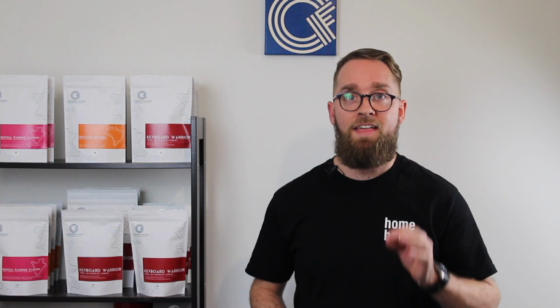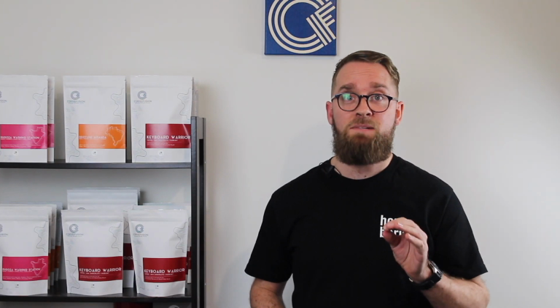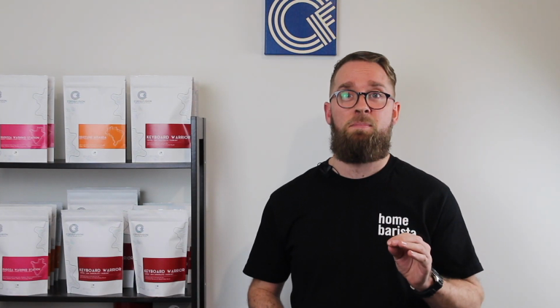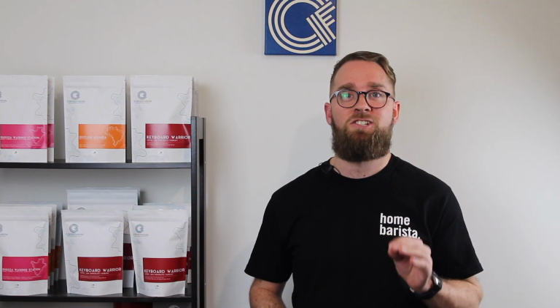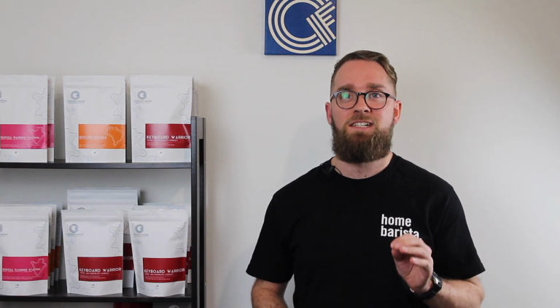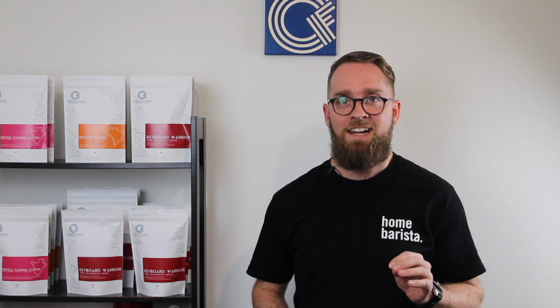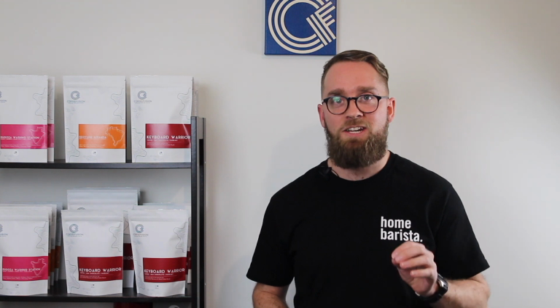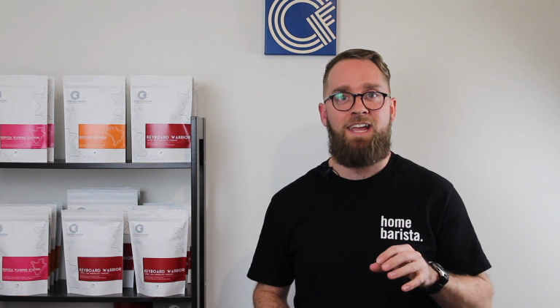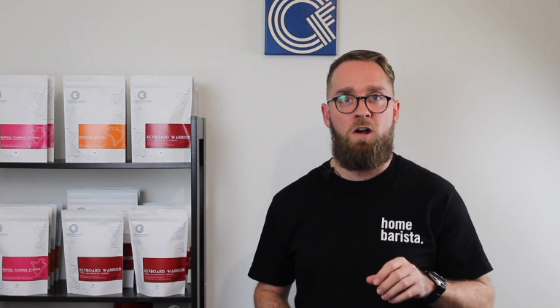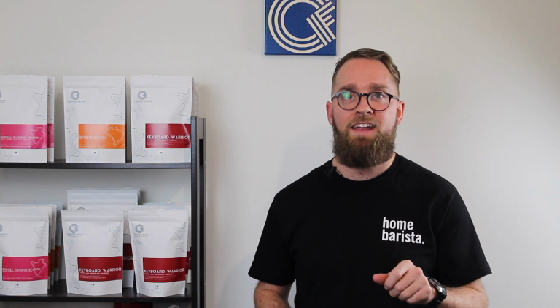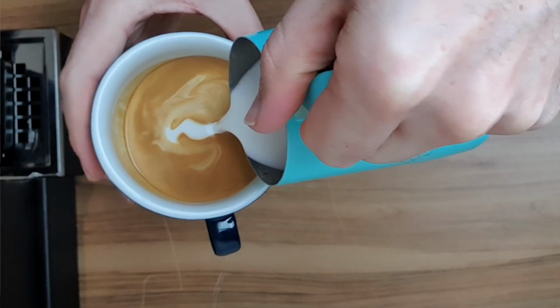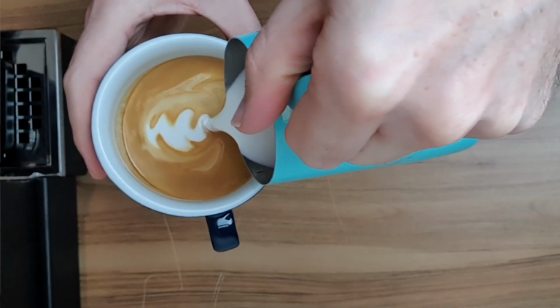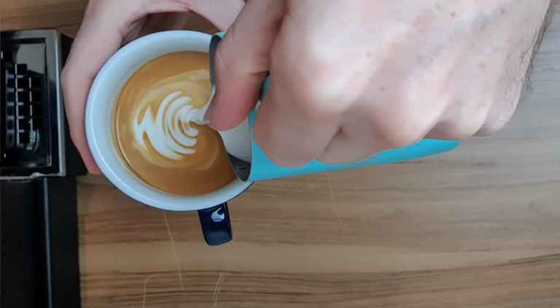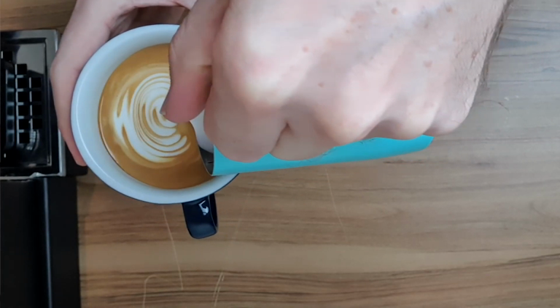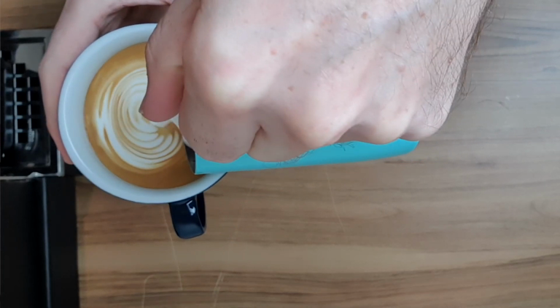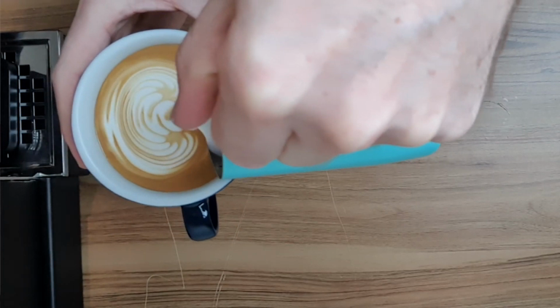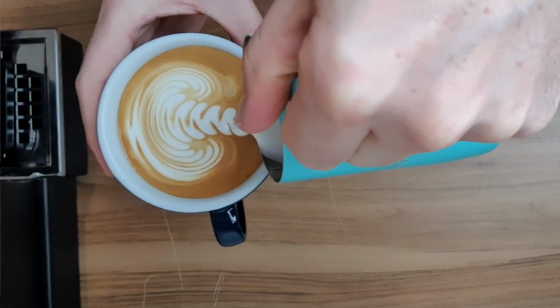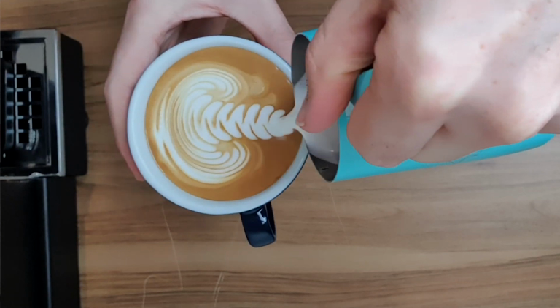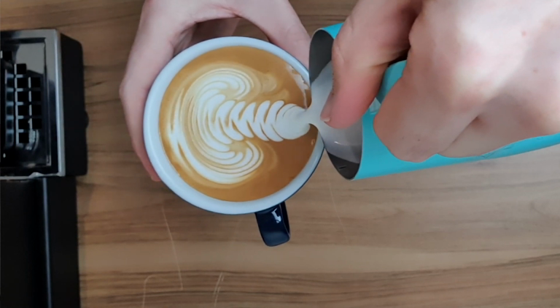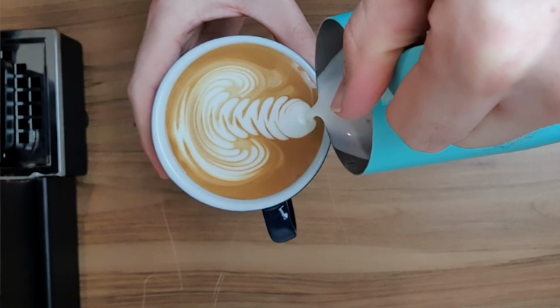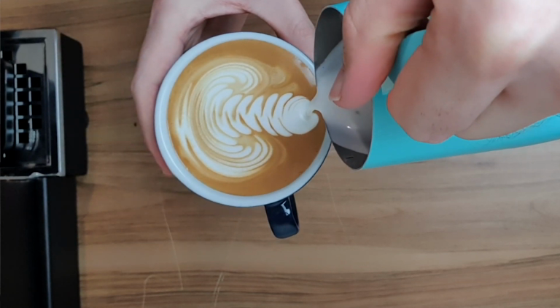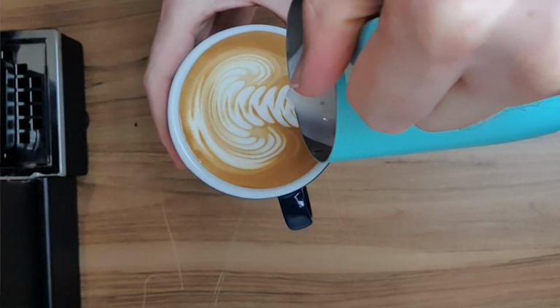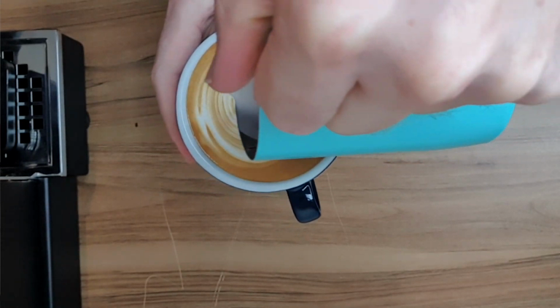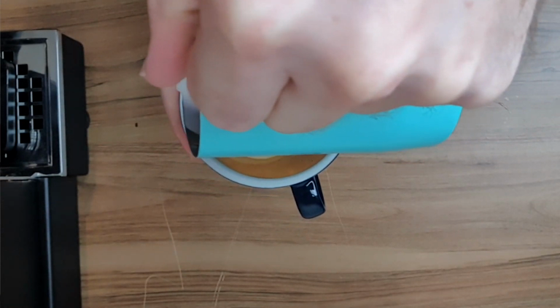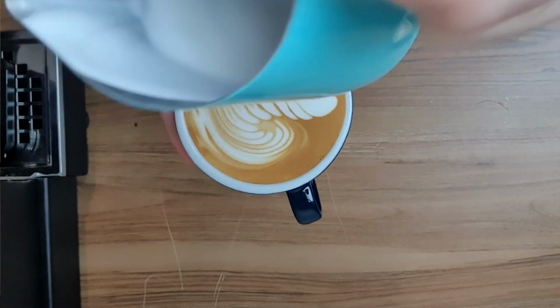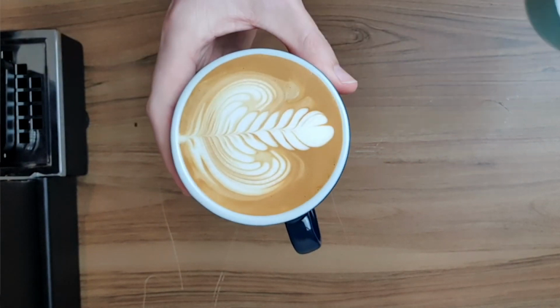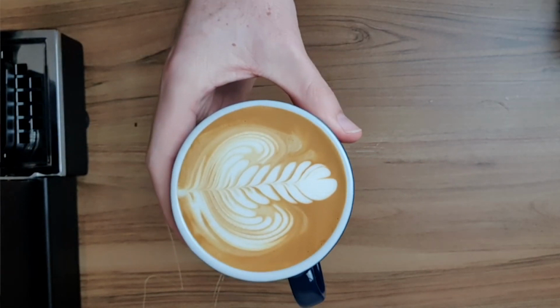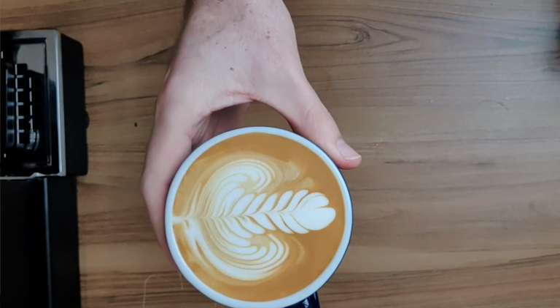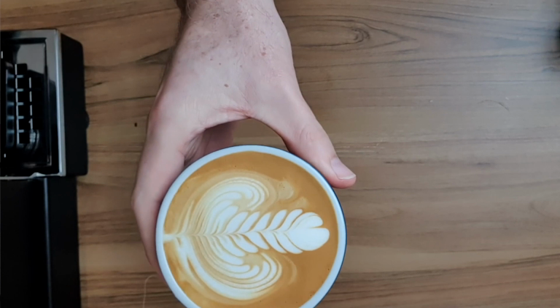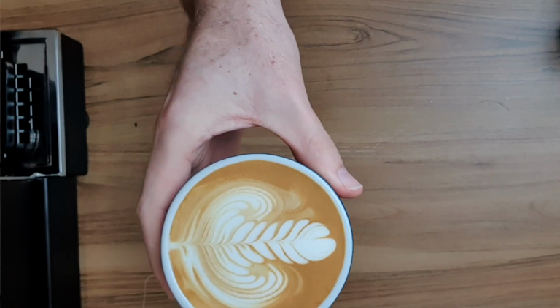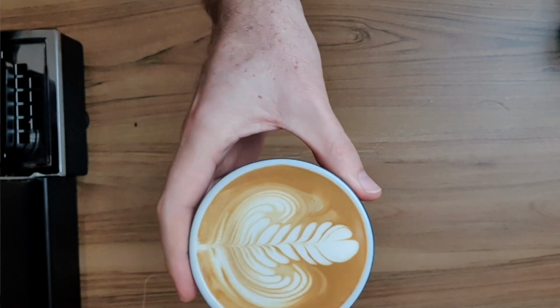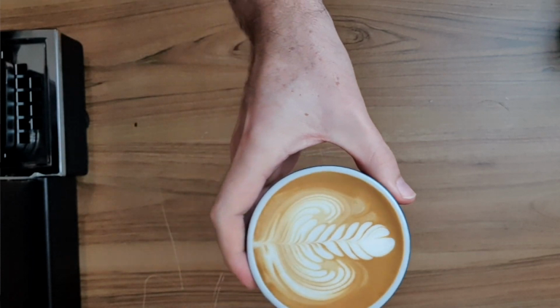The next part of the pattern is tricky to perfect. You want to keep rocking evenly from side to side as you're working your way back up the cup. And once you get to the edge, you want to lift up your jug and pull through to cut through that pattern and create the leaves of the rosetta.